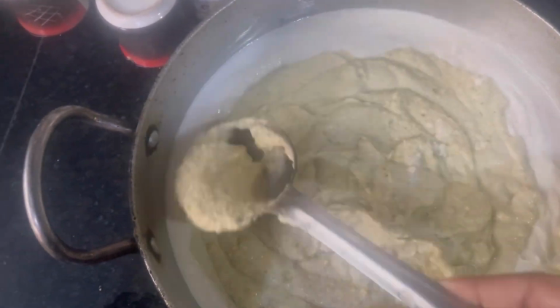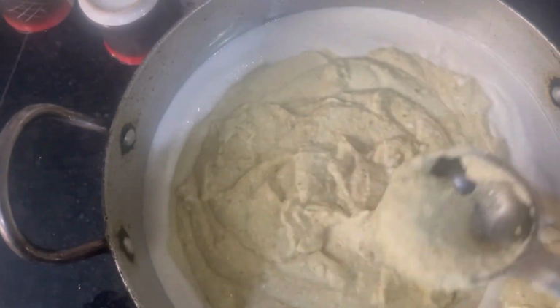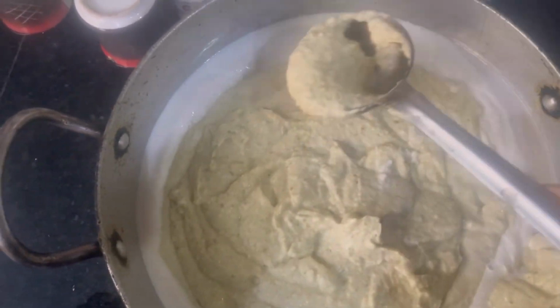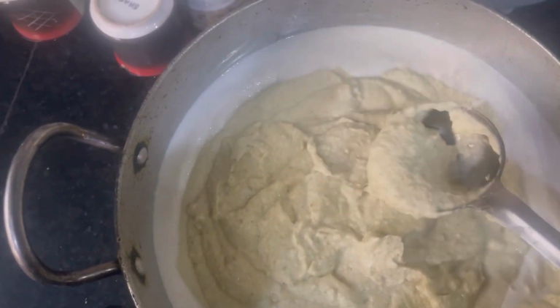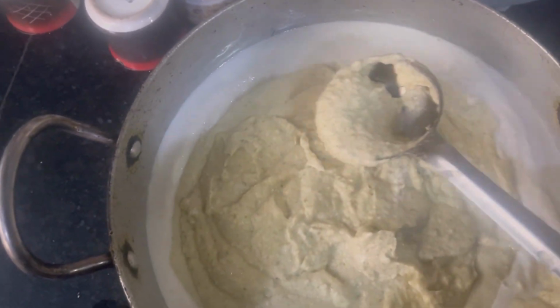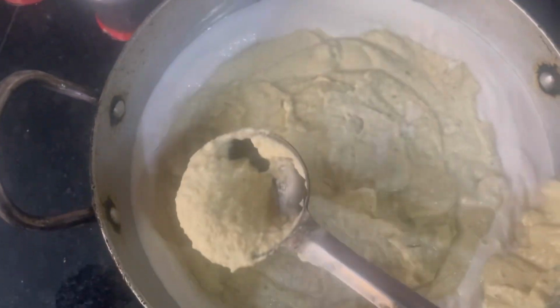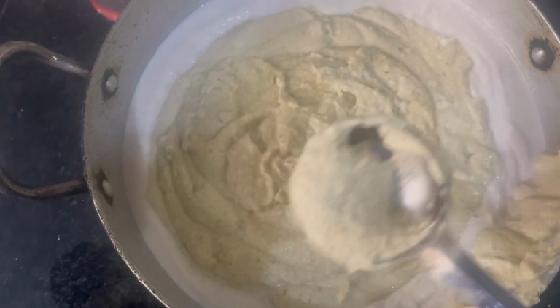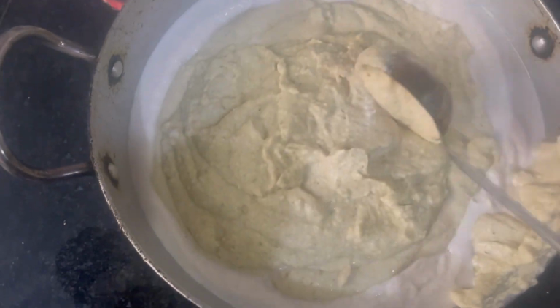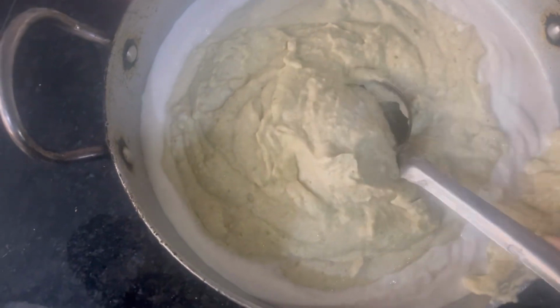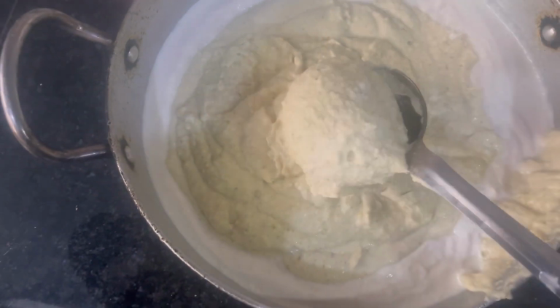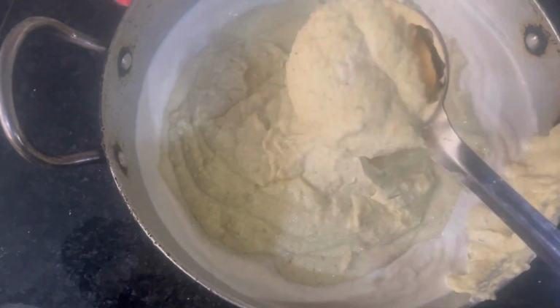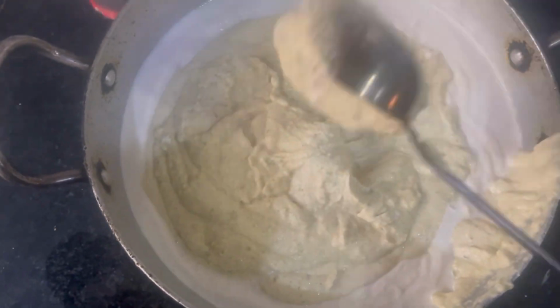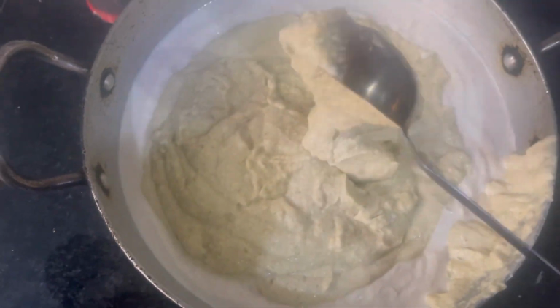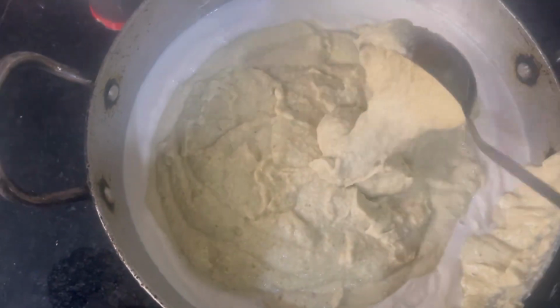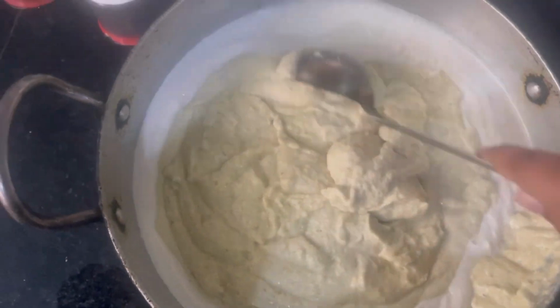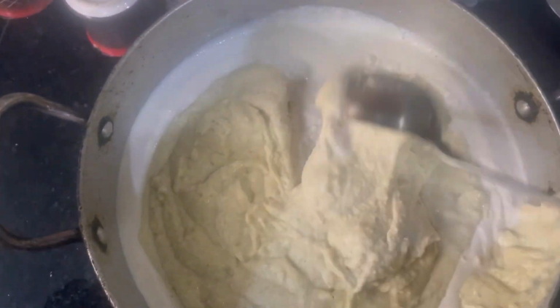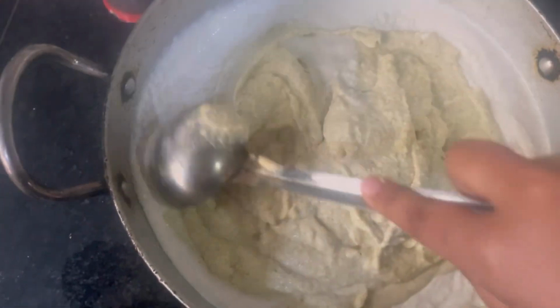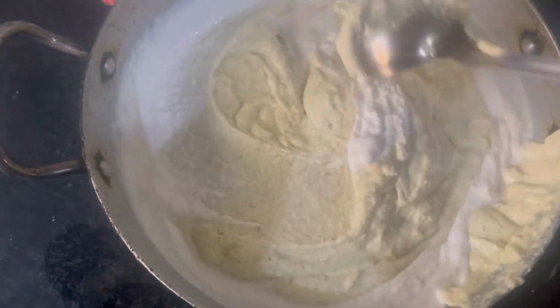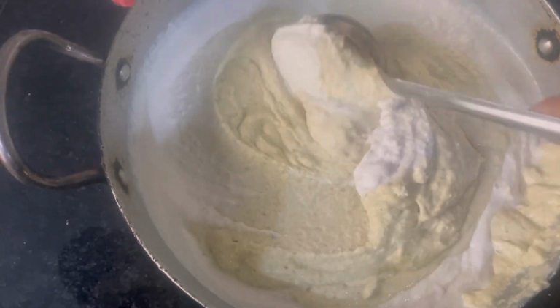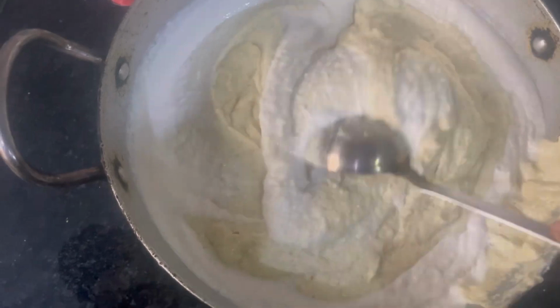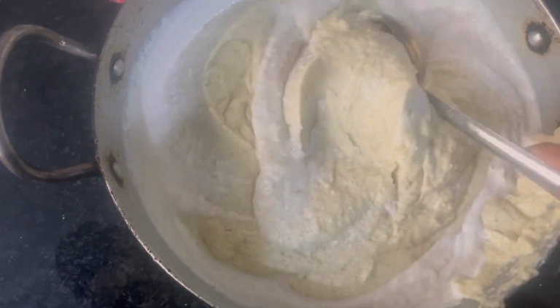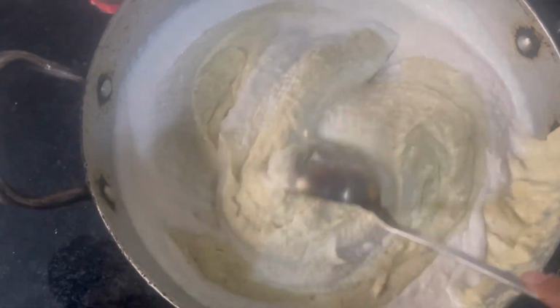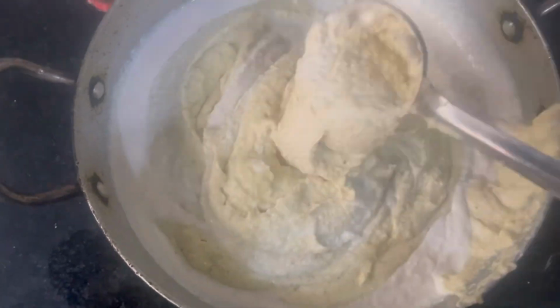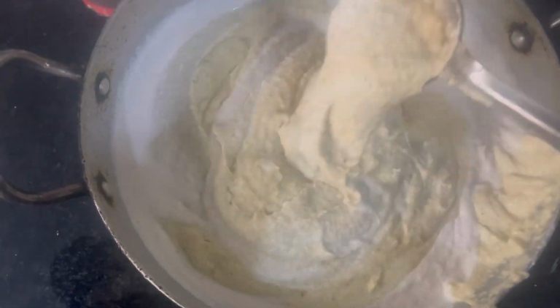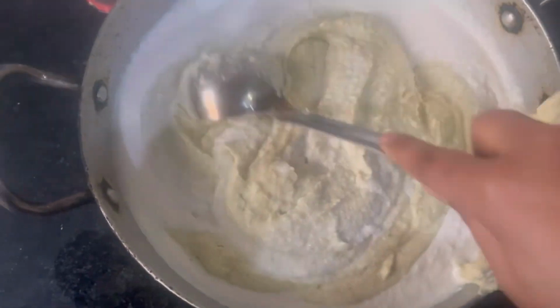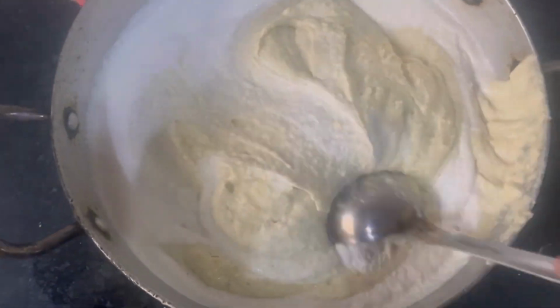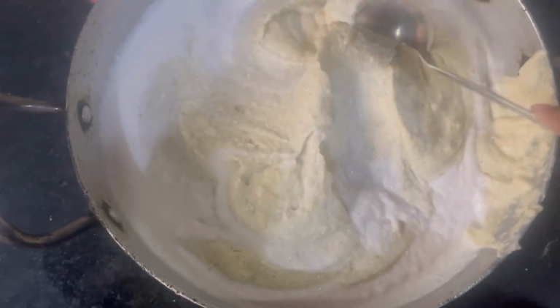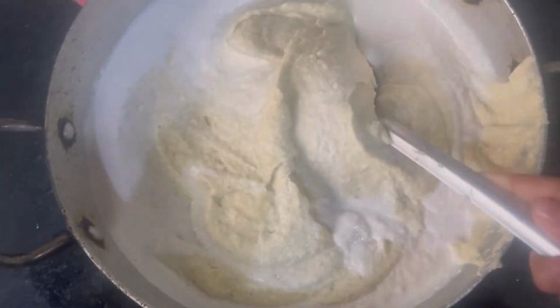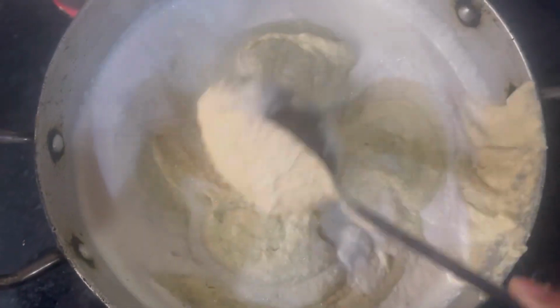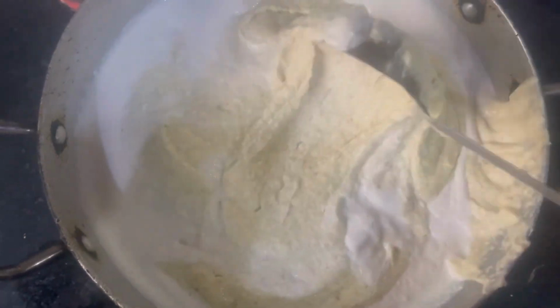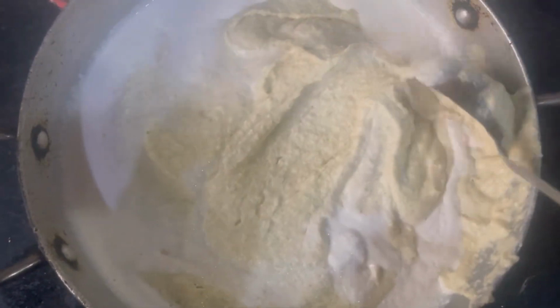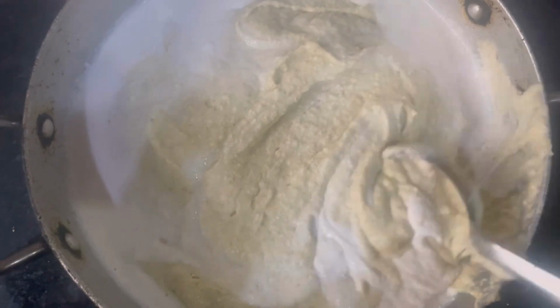This should be the right quantity. You can add some rice — the rice is white. We have to keep the ratio of 2 to 1, and we will grind it in the morning.